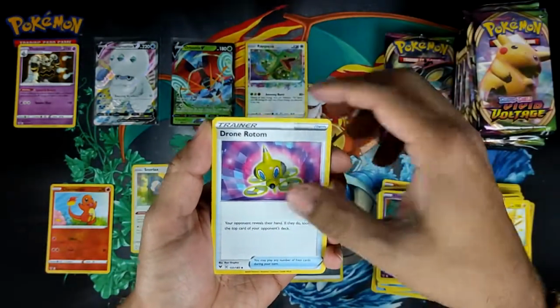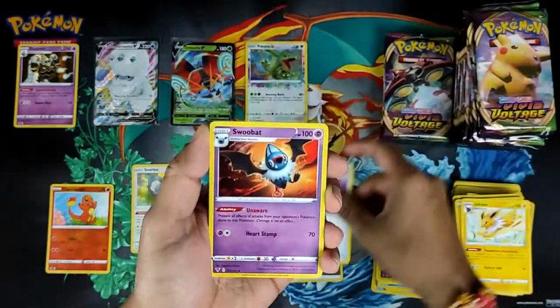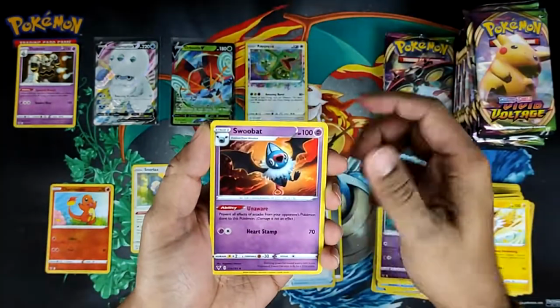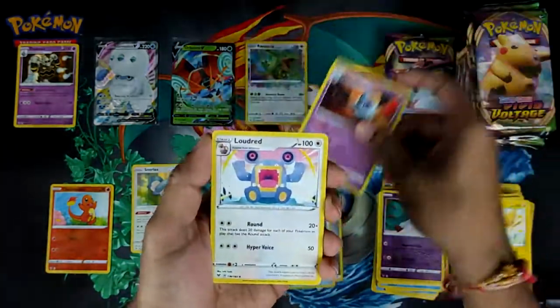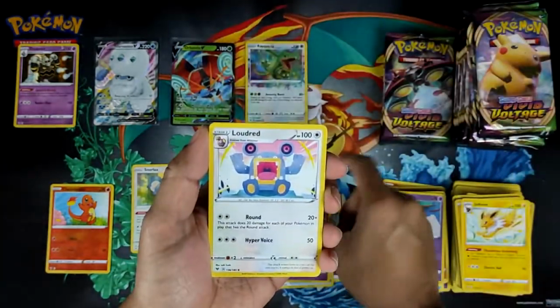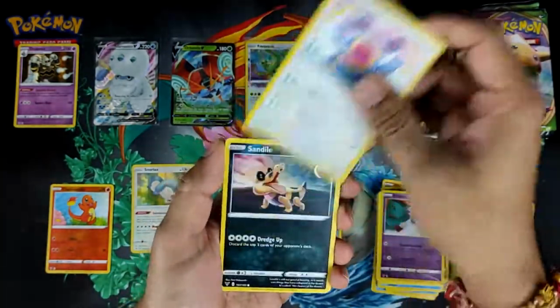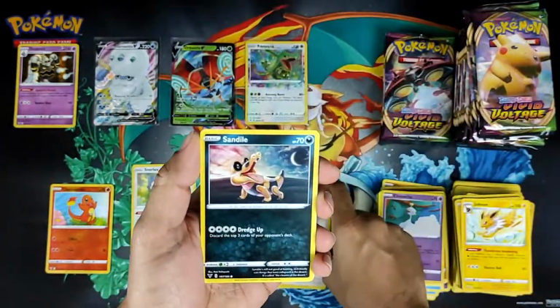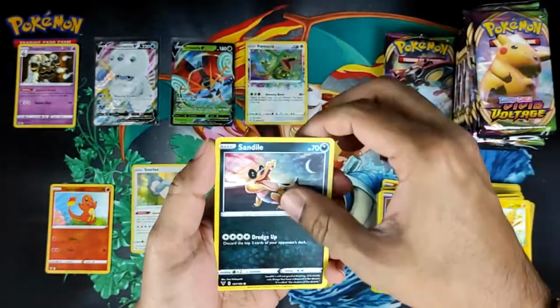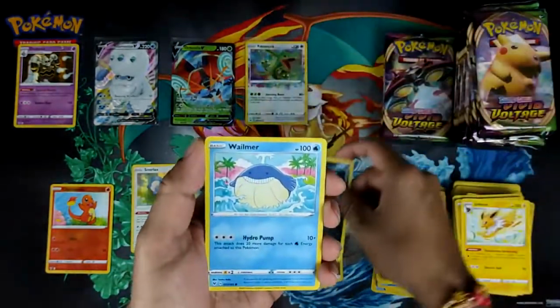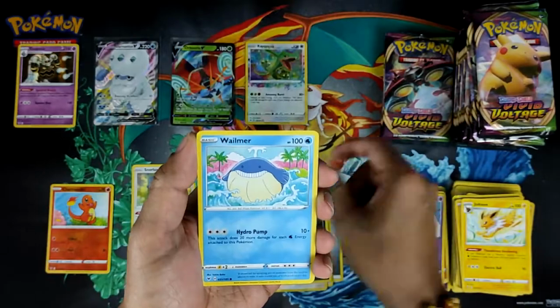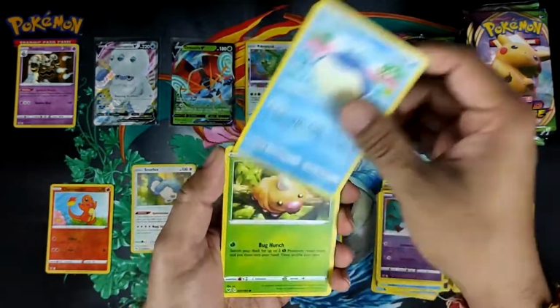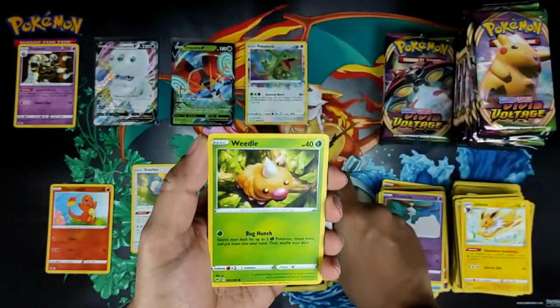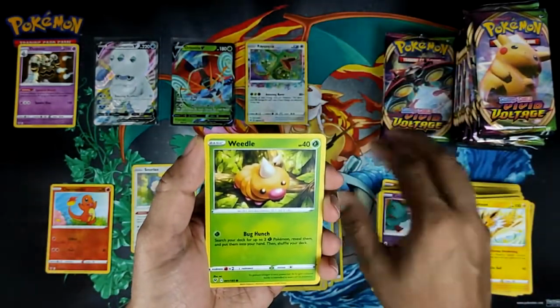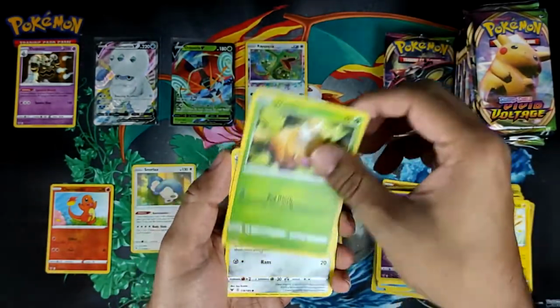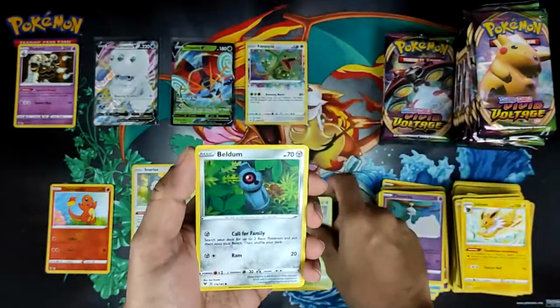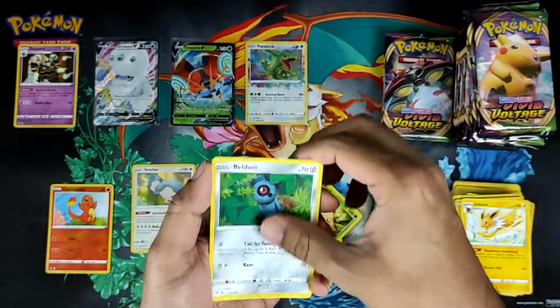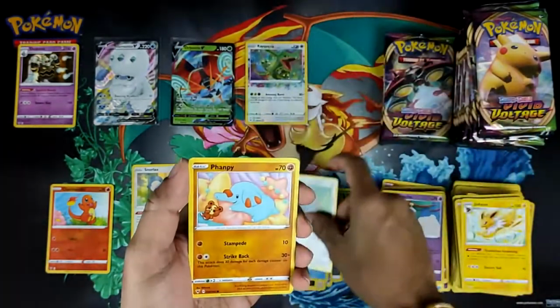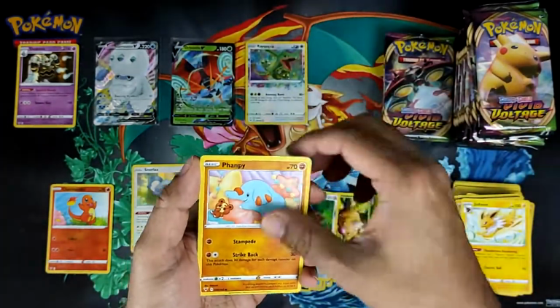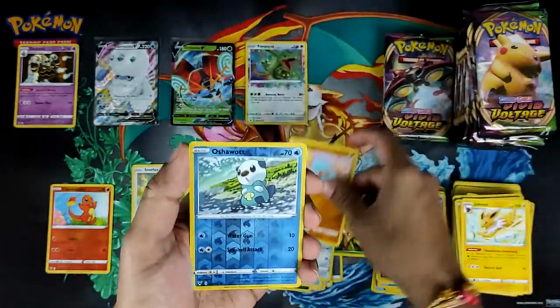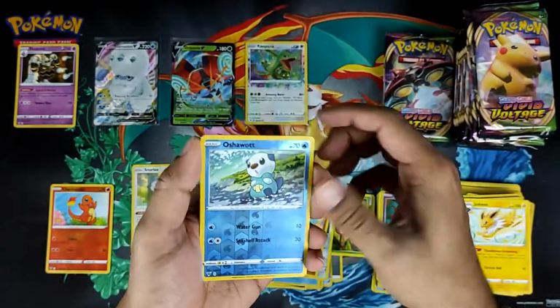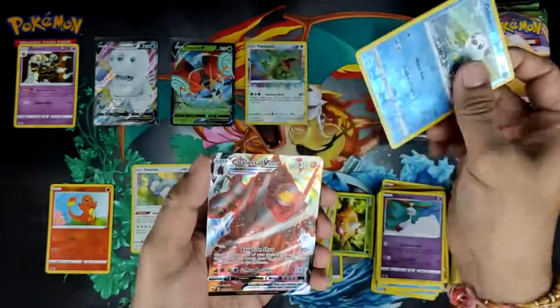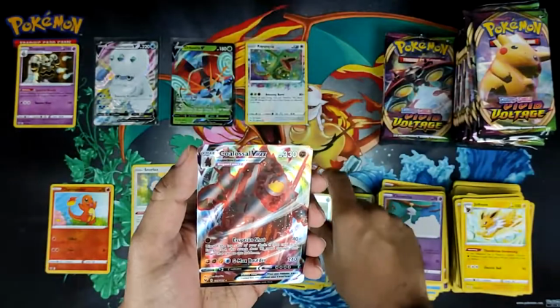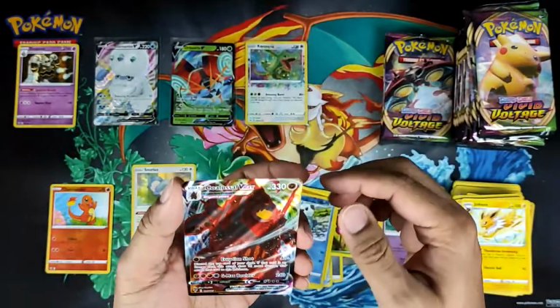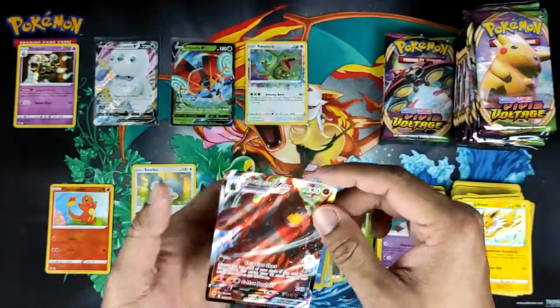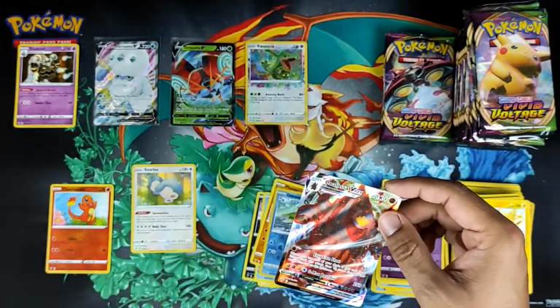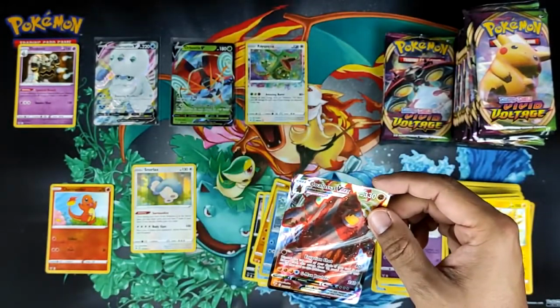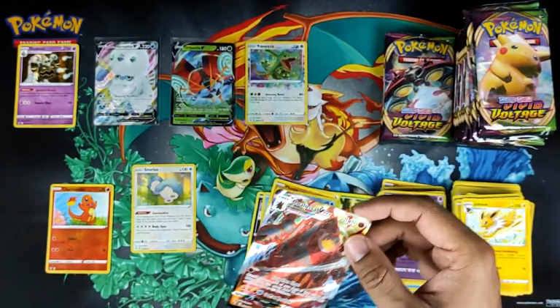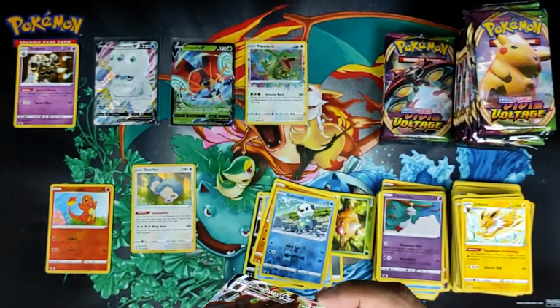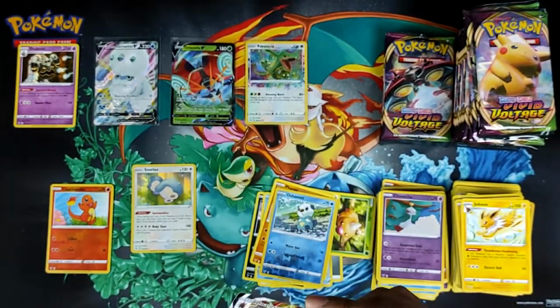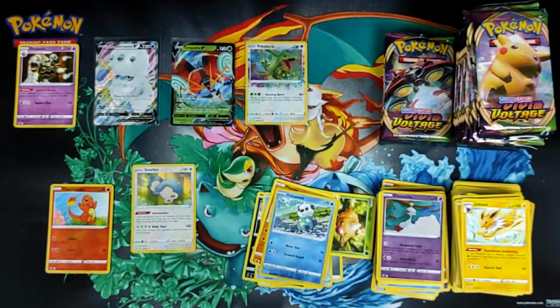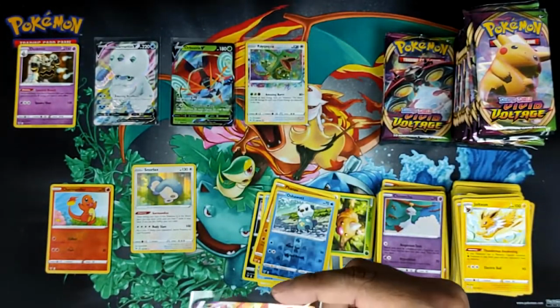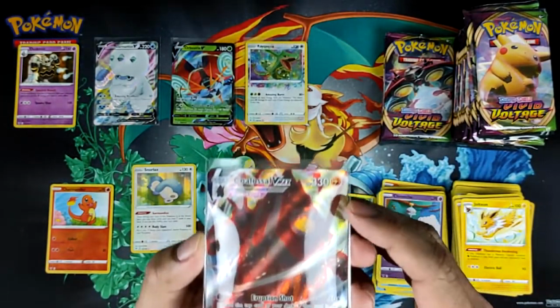The other thing I was saying: out of those ten boxes, the average hit rate was nine or ten. I had two boxes that were eight hits — what's this? Coalossal V-MAX! Cool, also a pretty dope card.